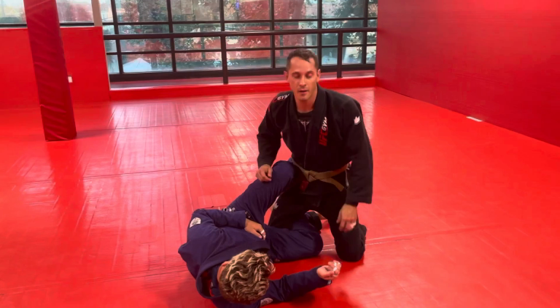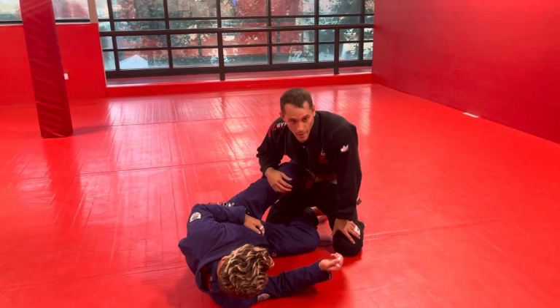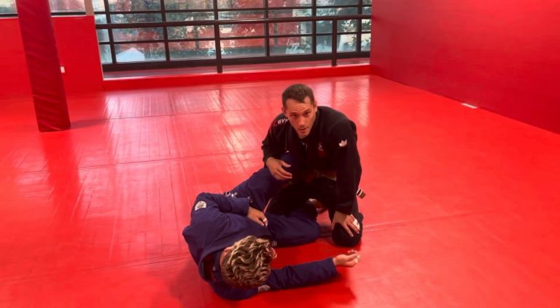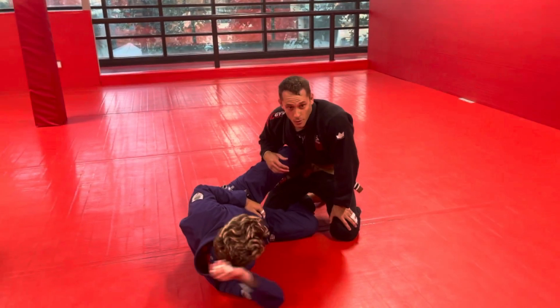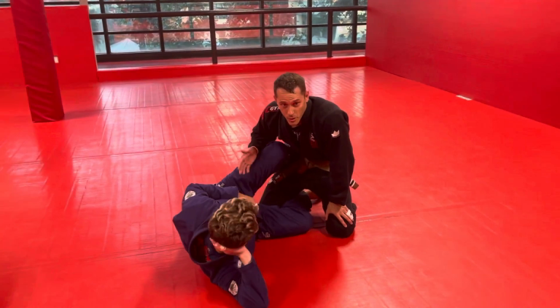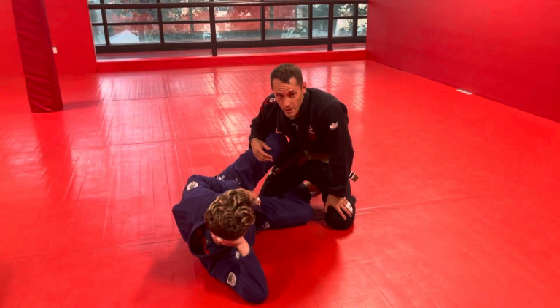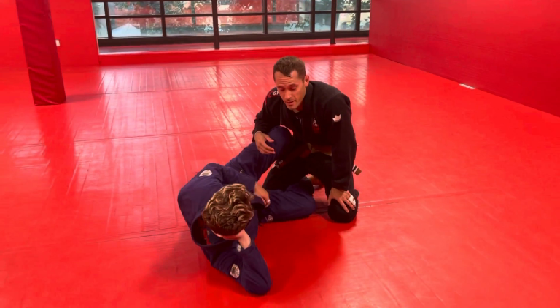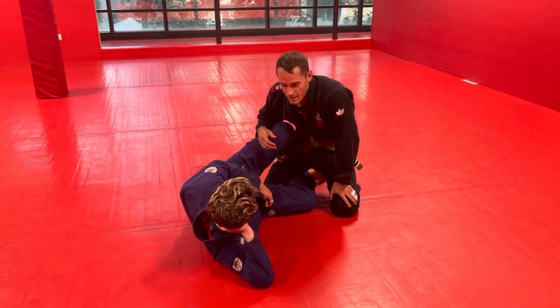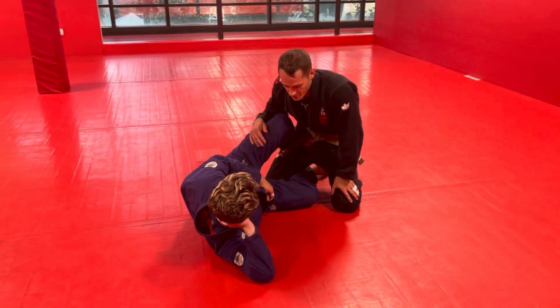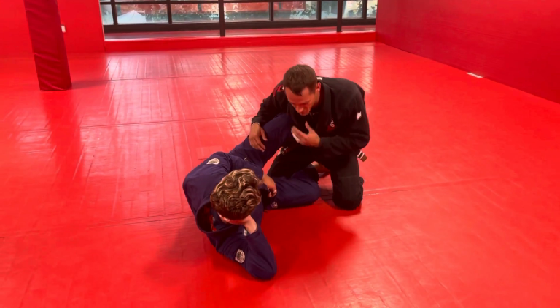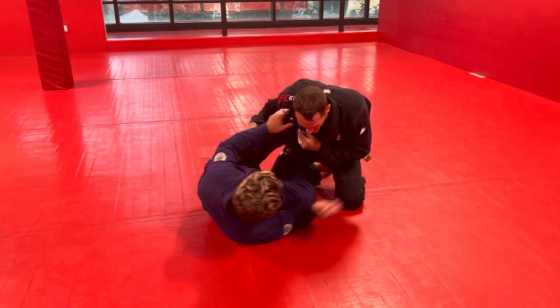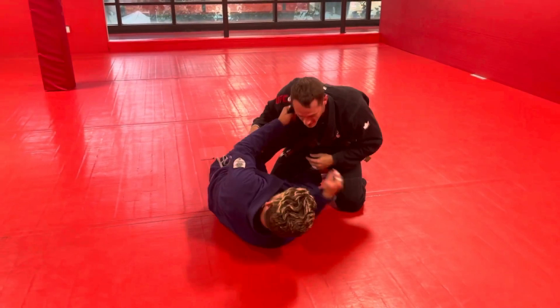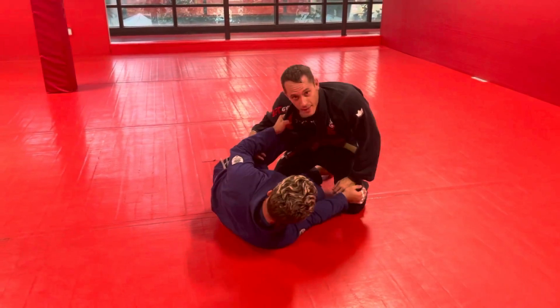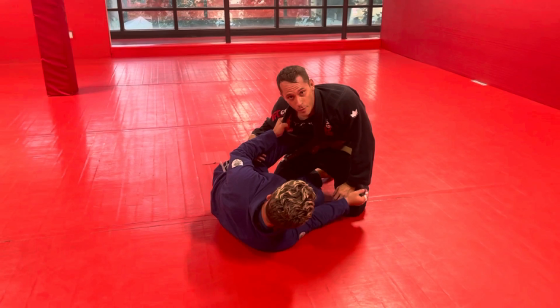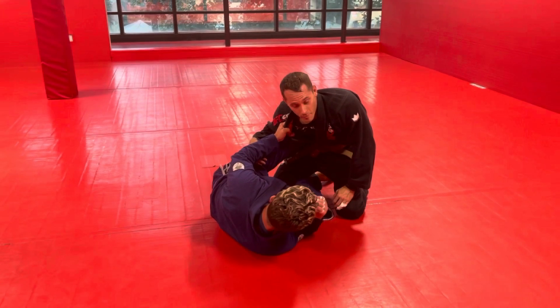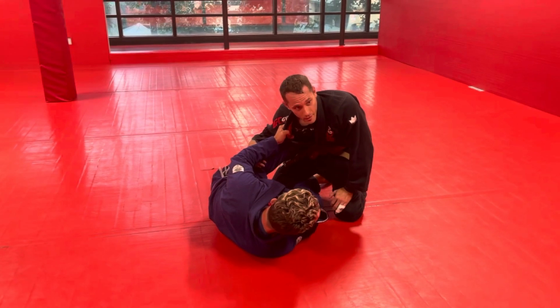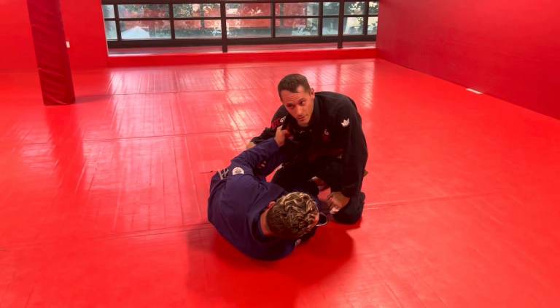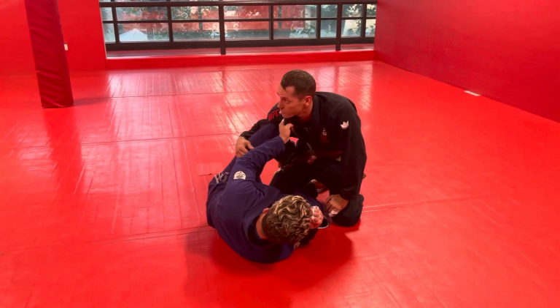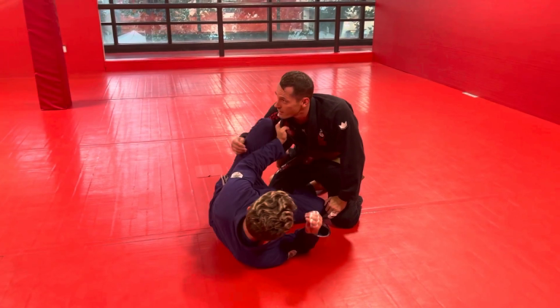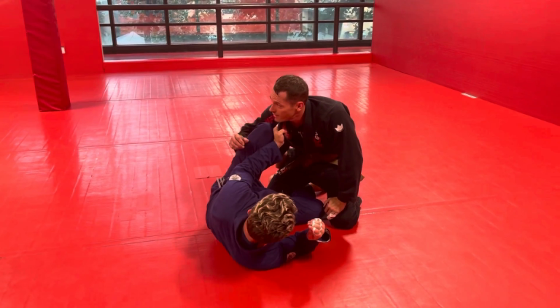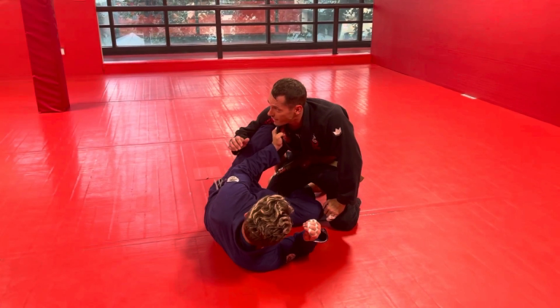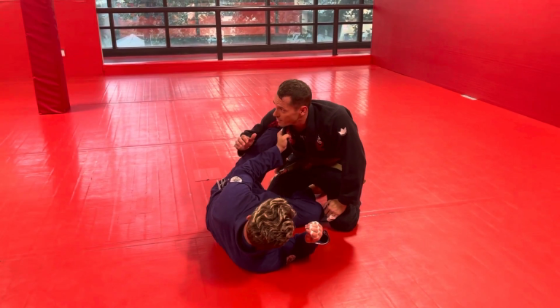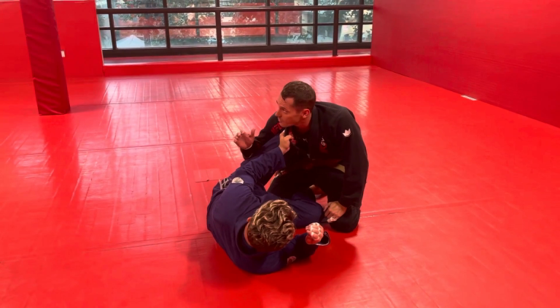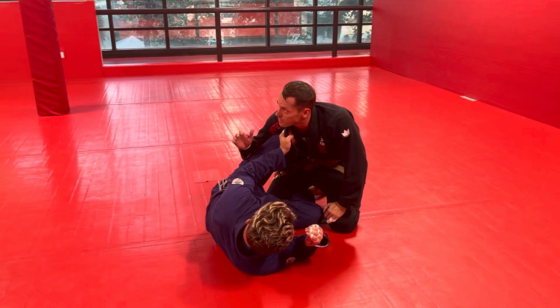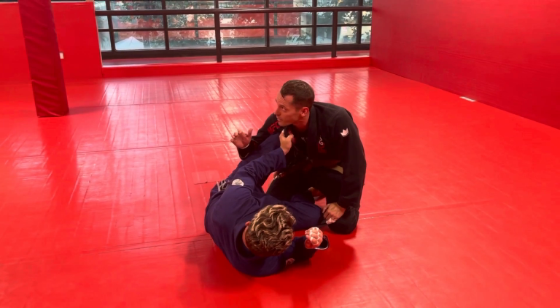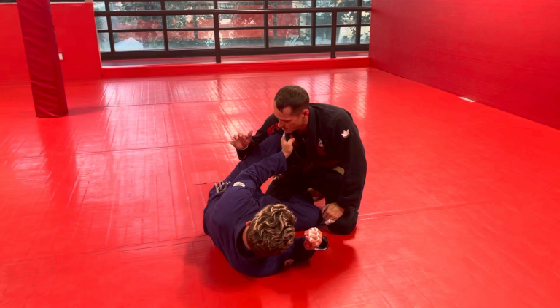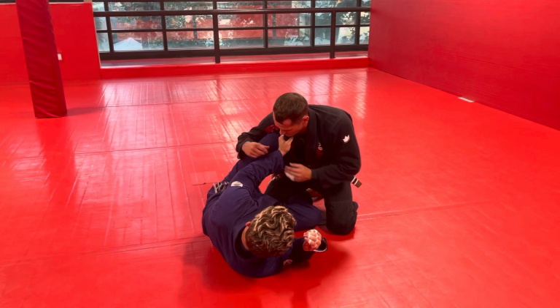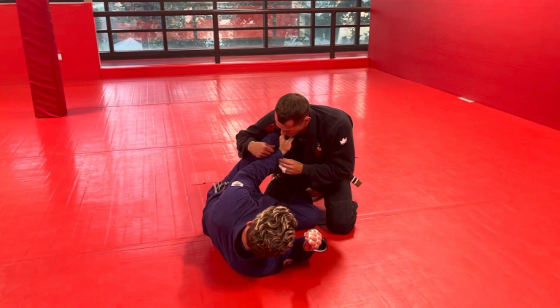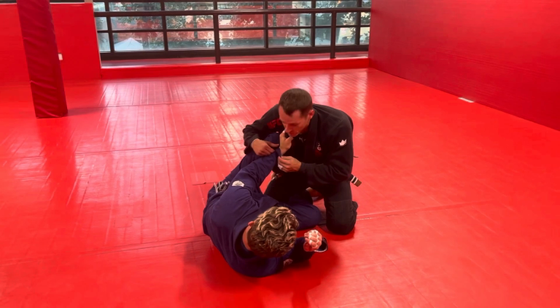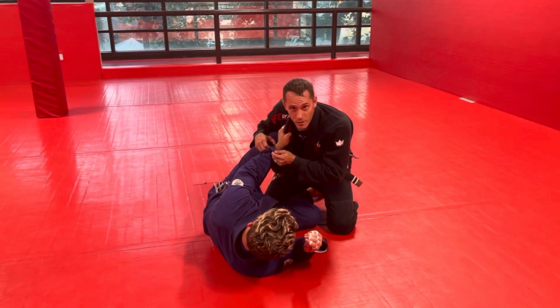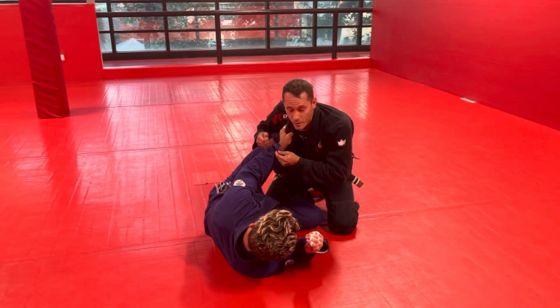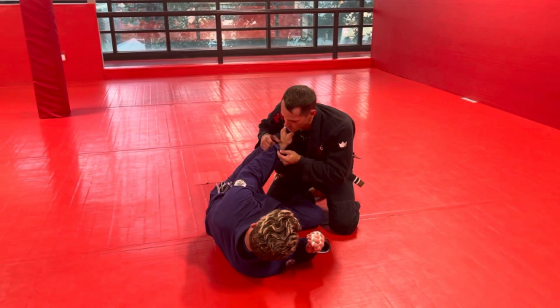We're going to assume that he's playing an effective knee shield and he has his supporting arm here. First rule of fight club is that we always break grips, so the first thing we want to do is break this grip.